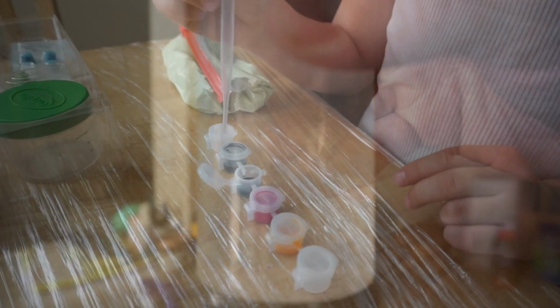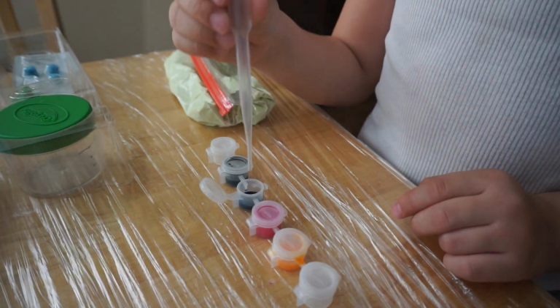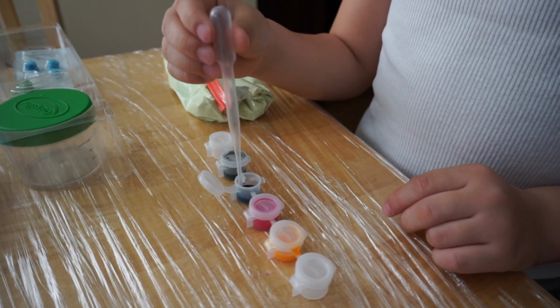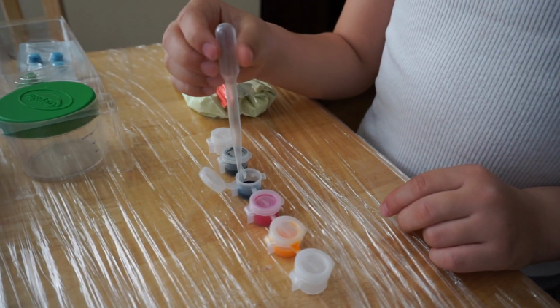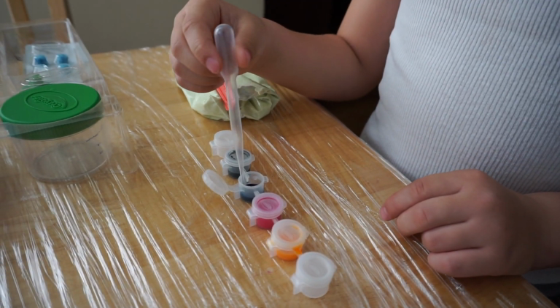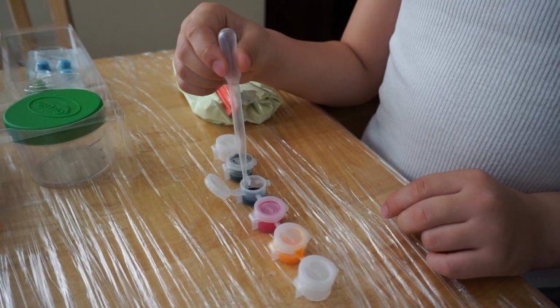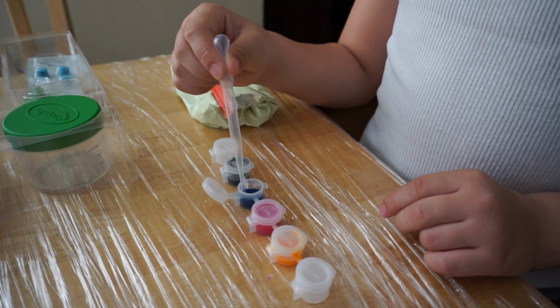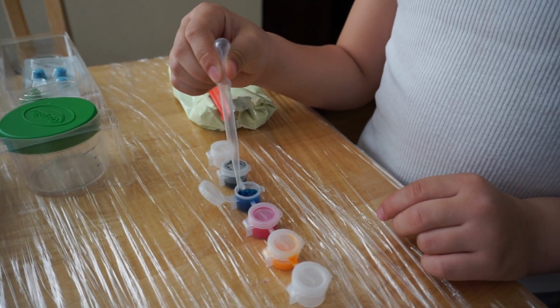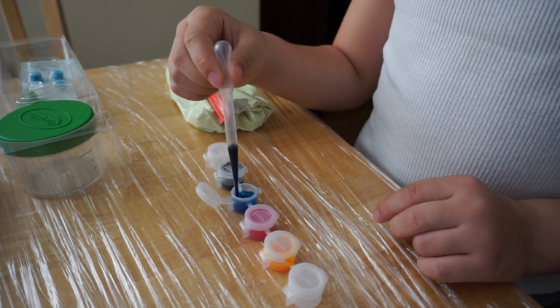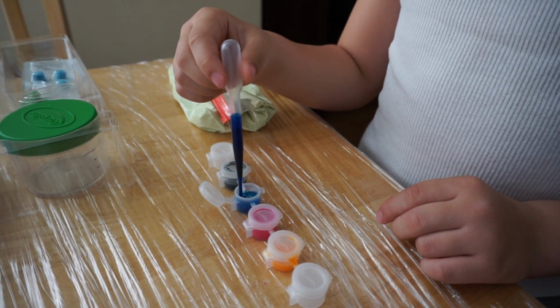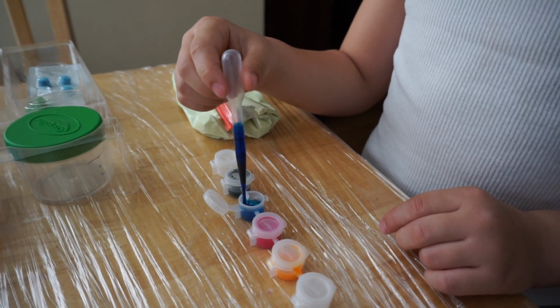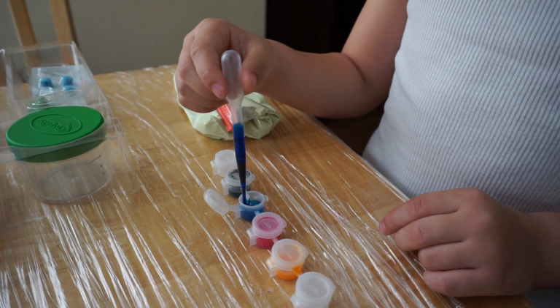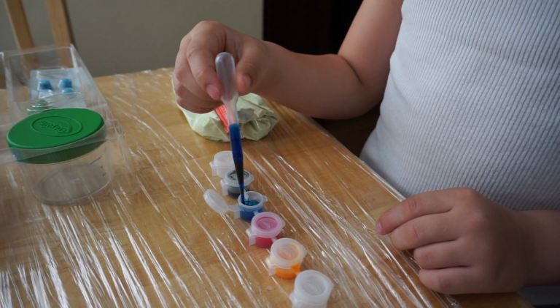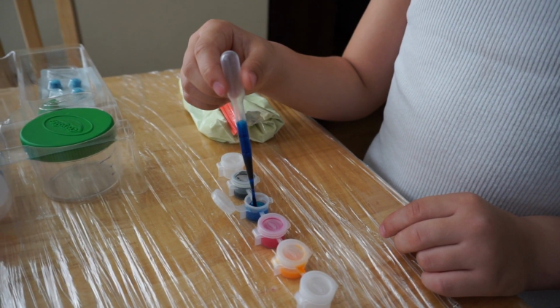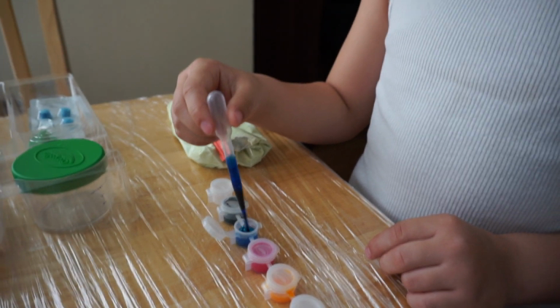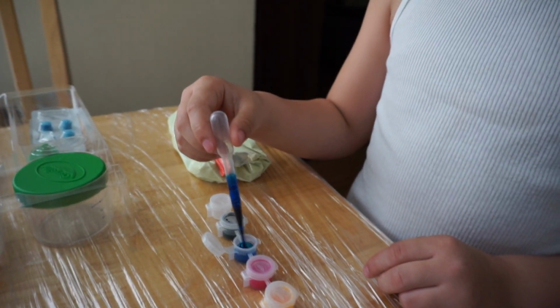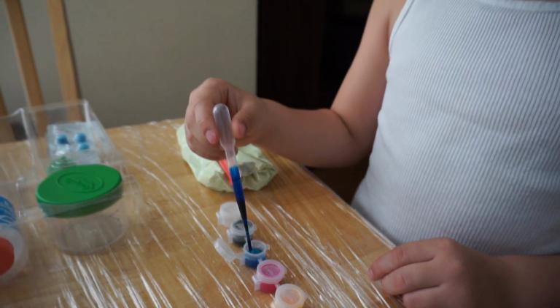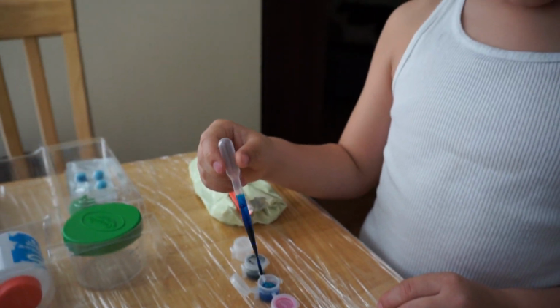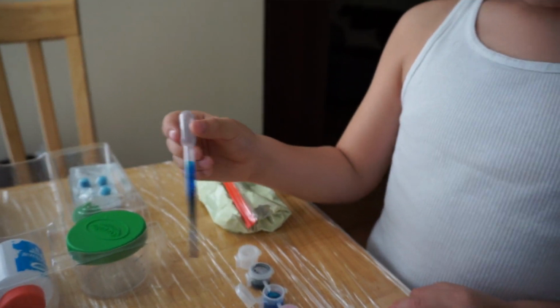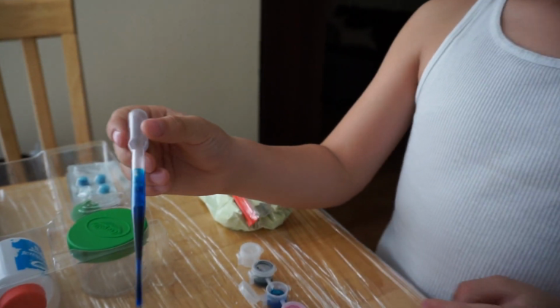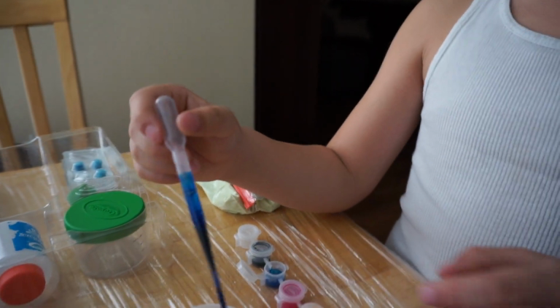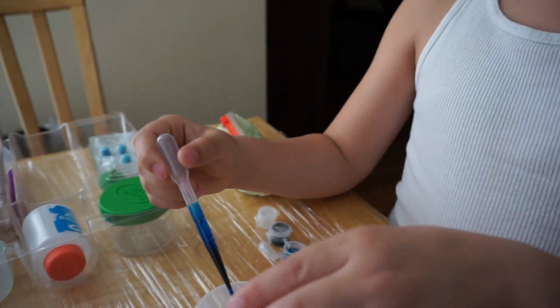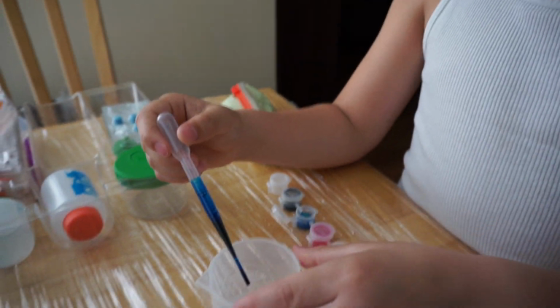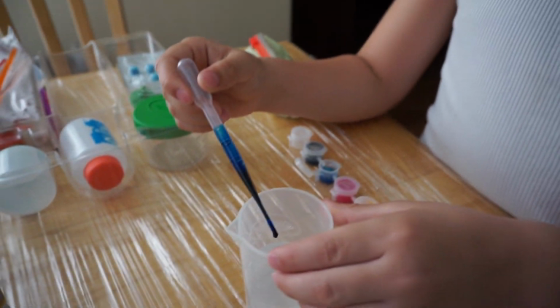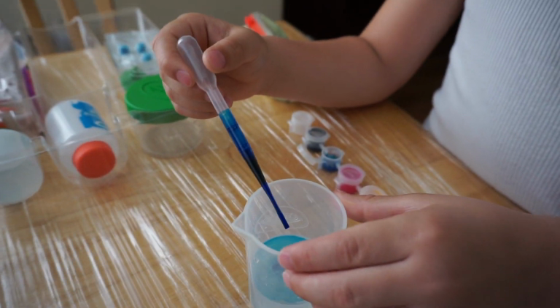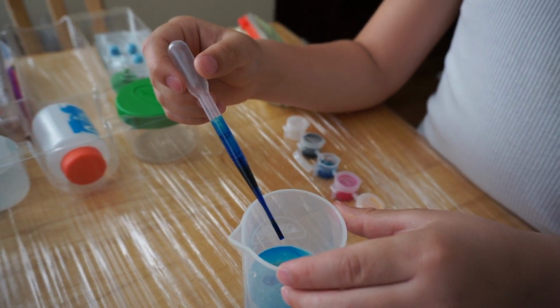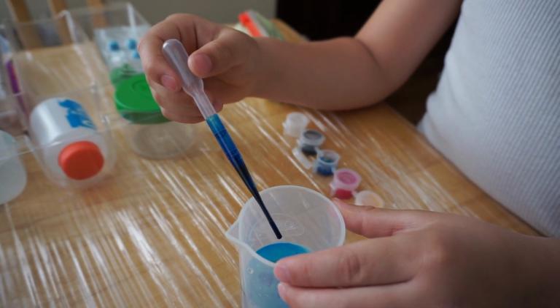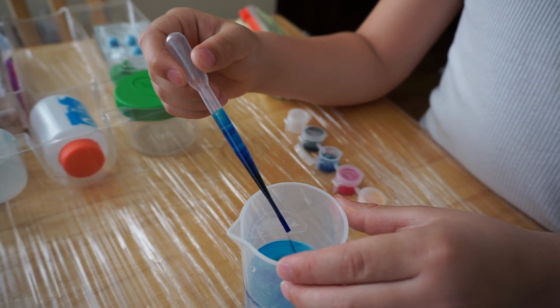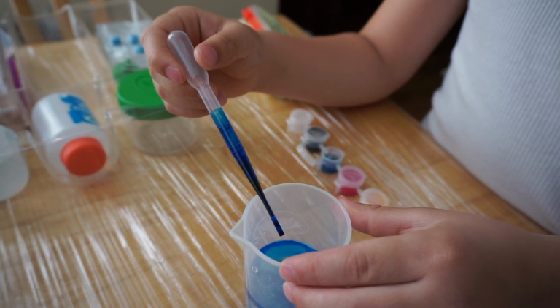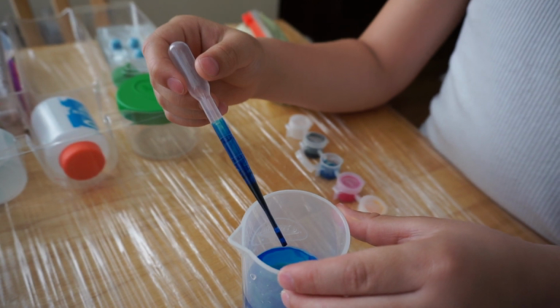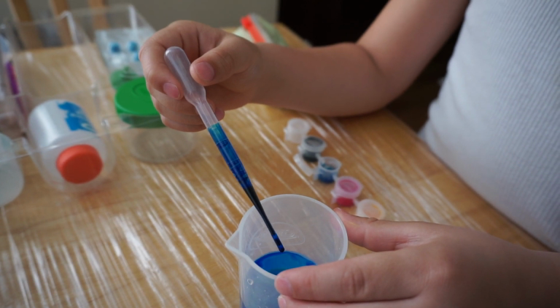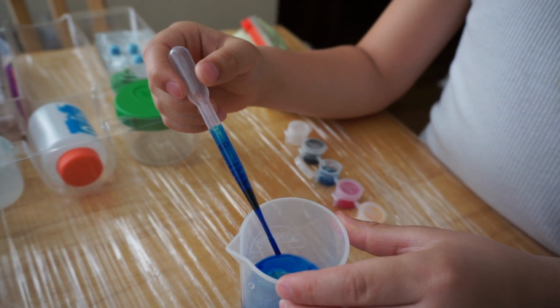Two or four drops — you don't need much. Whoa, that's a lot. Okay, go ahead and put... one, two, three.